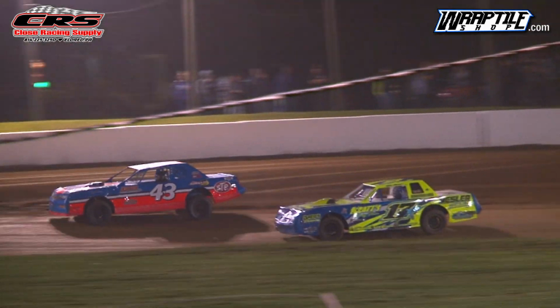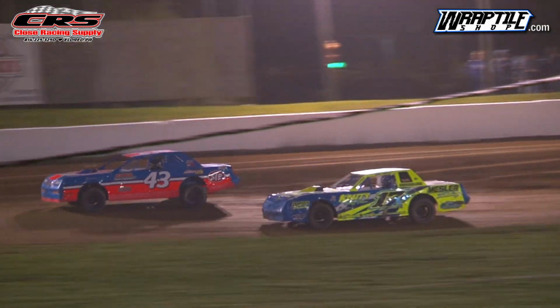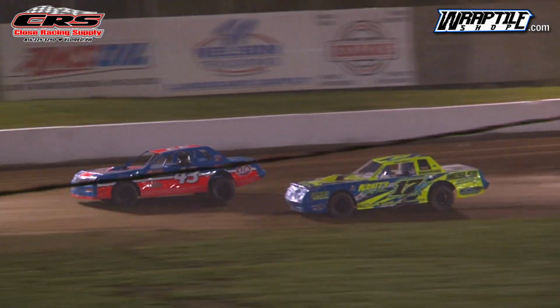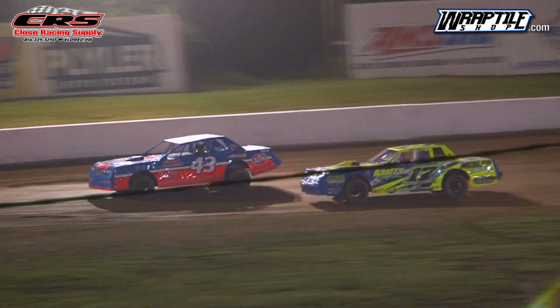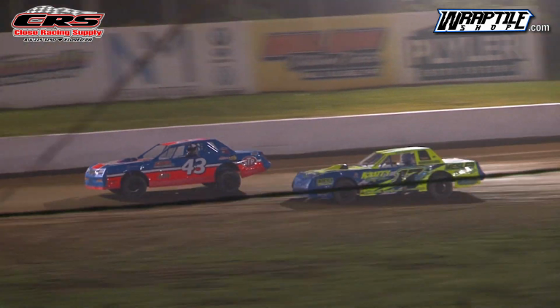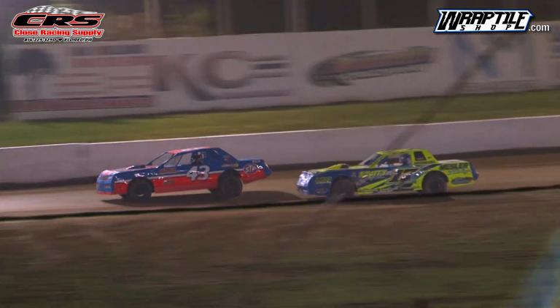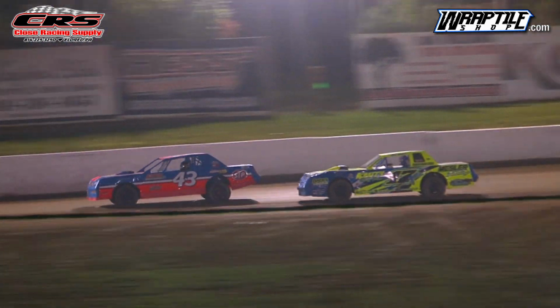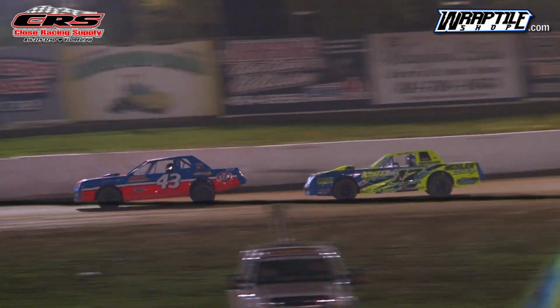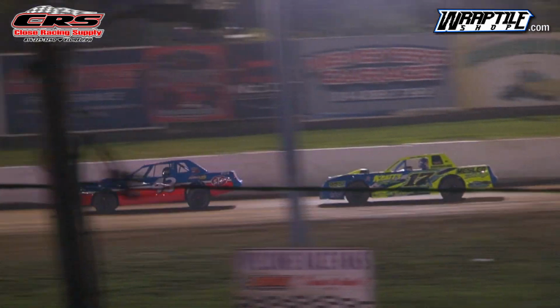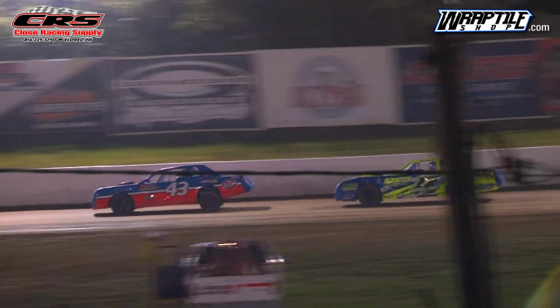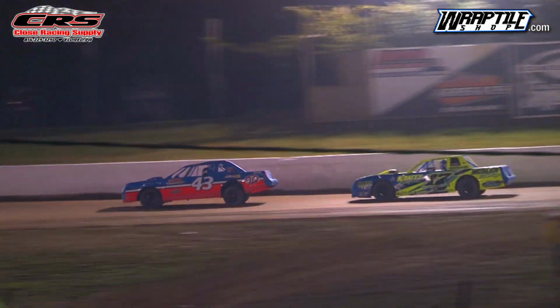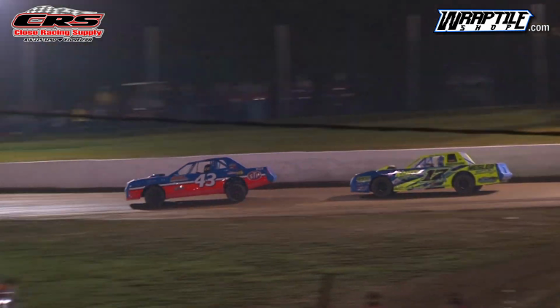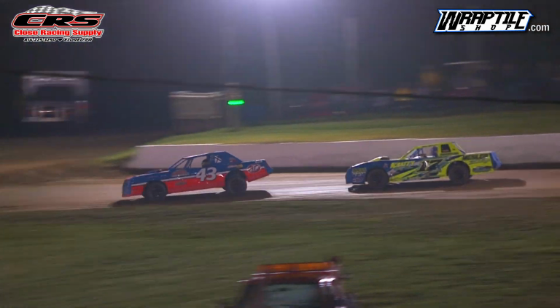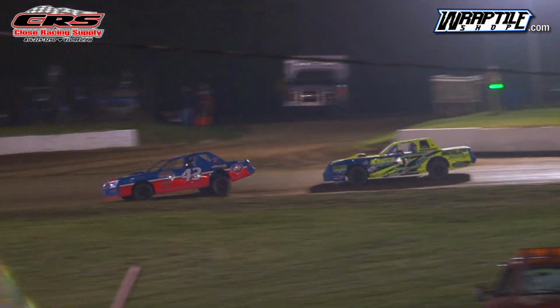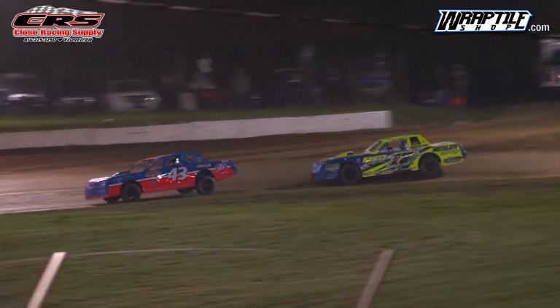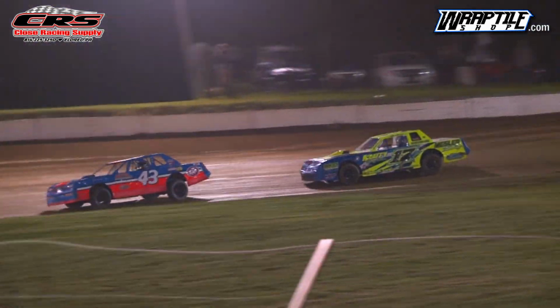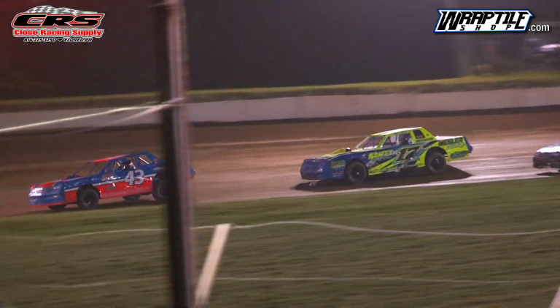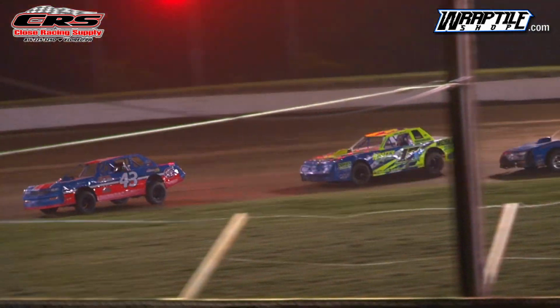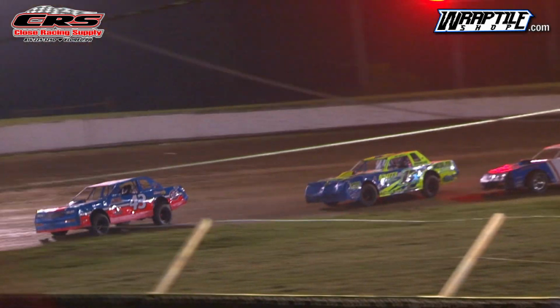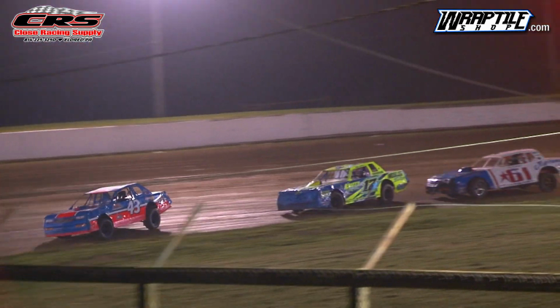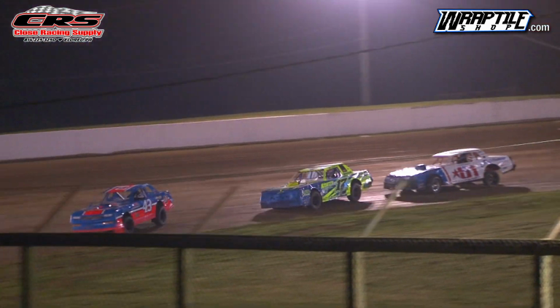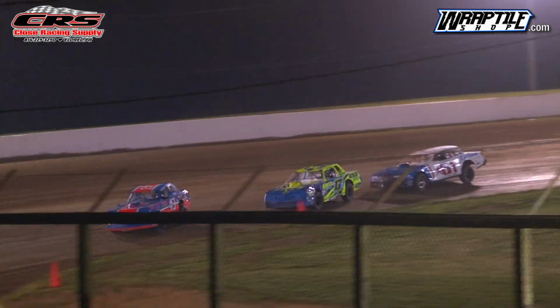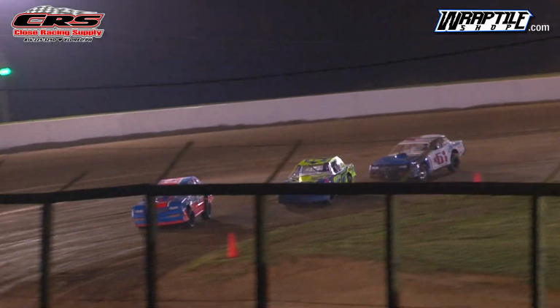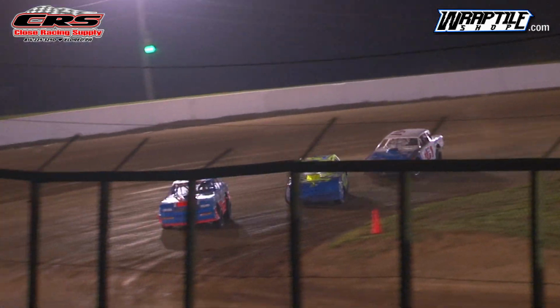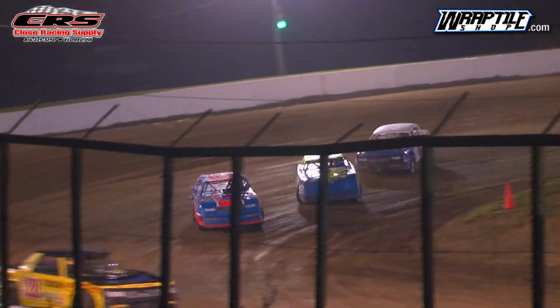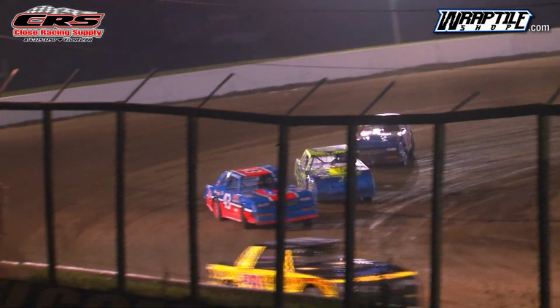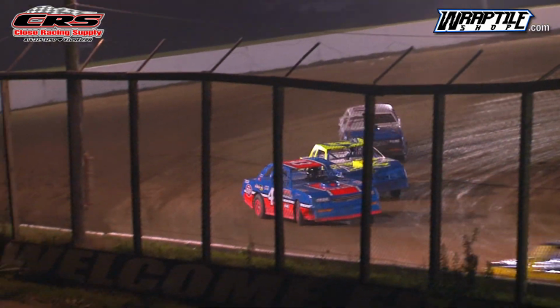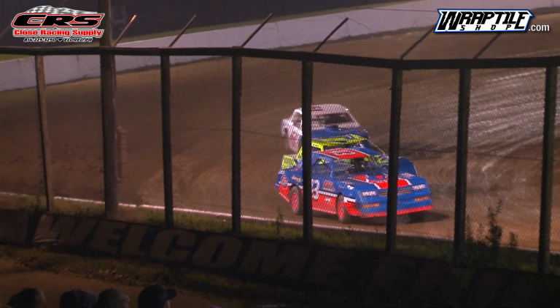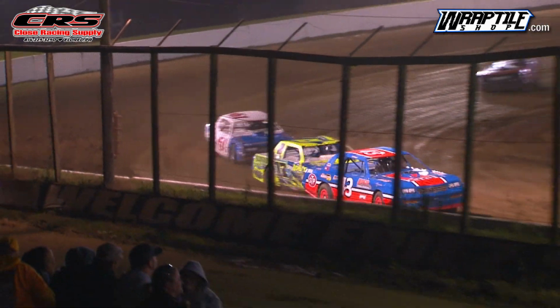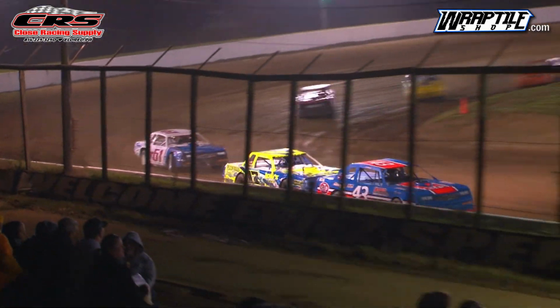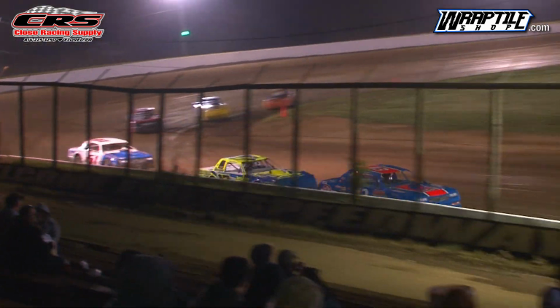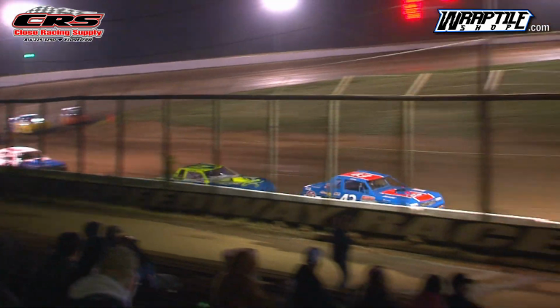William Baker holding on to that lead, Lane Reinwald in second, getting some challenge here from the 17, Caden Michael, Cody Rickard in fourth, Alex Bush rounding out your top five.